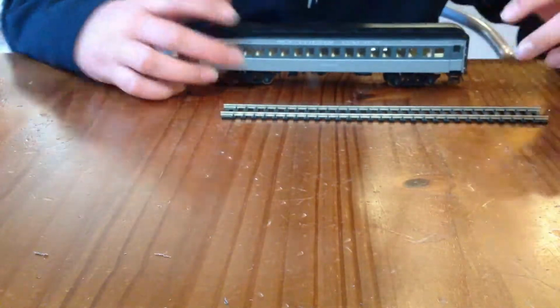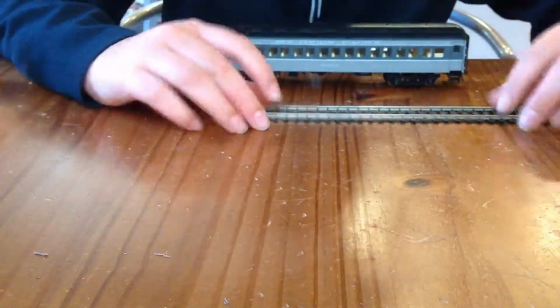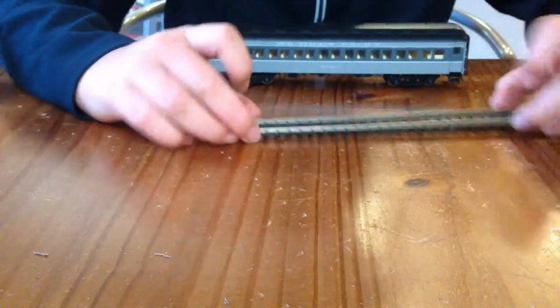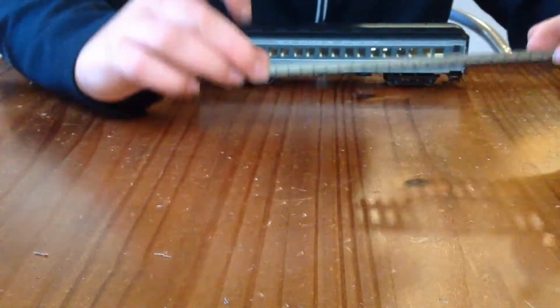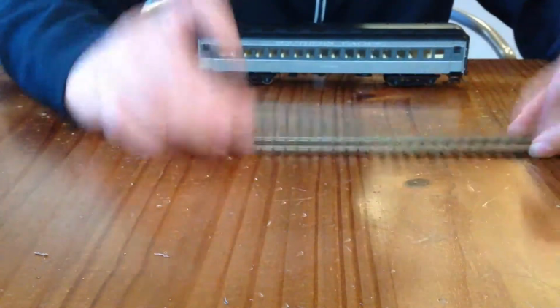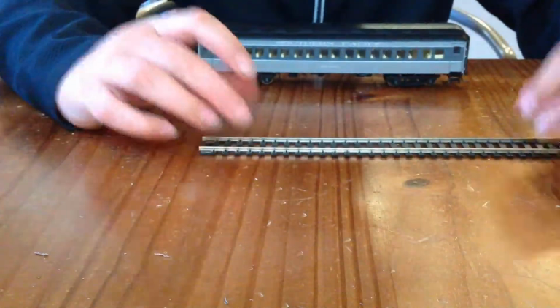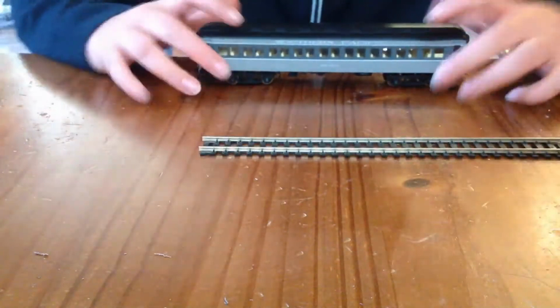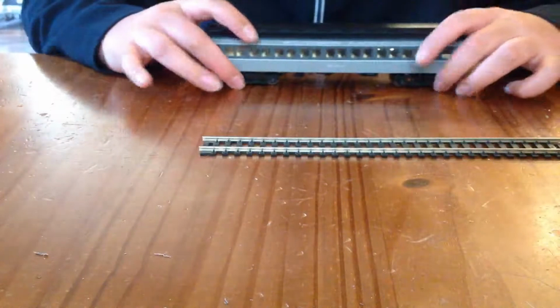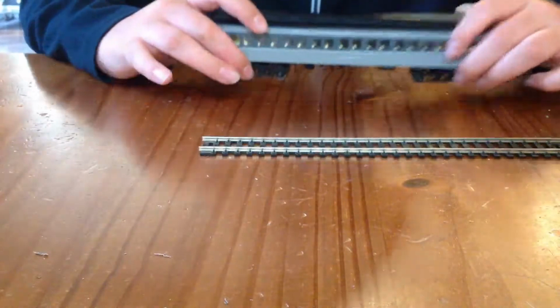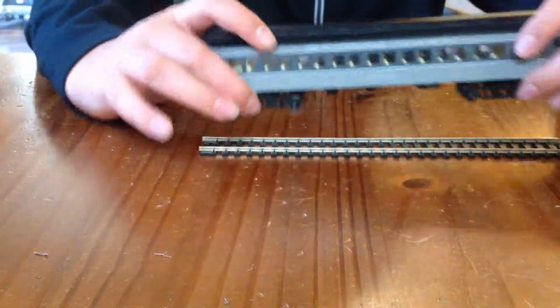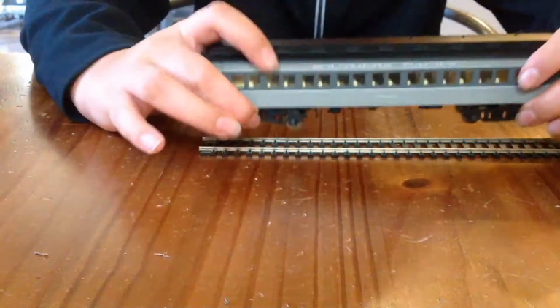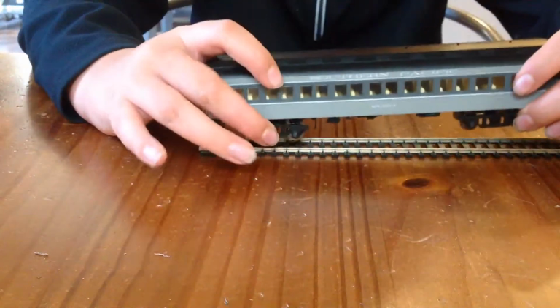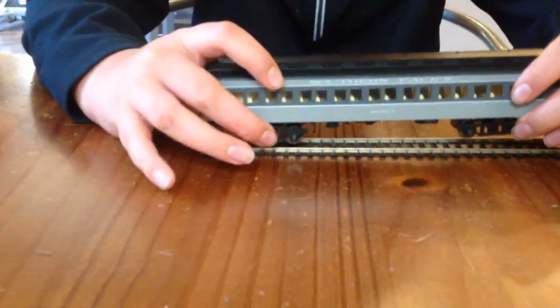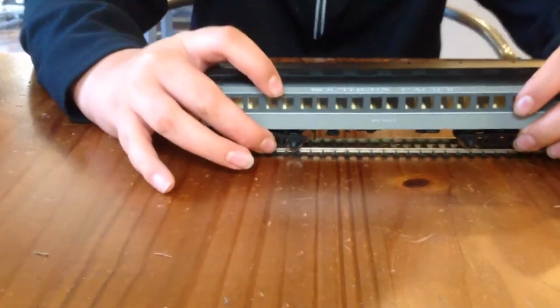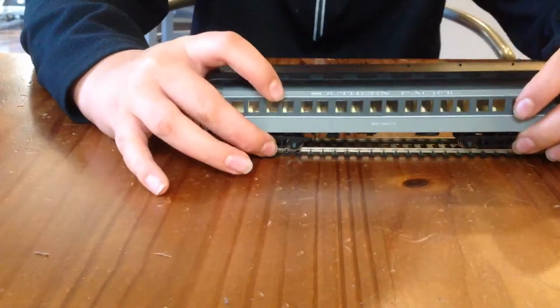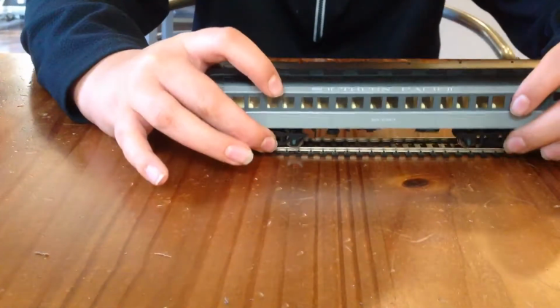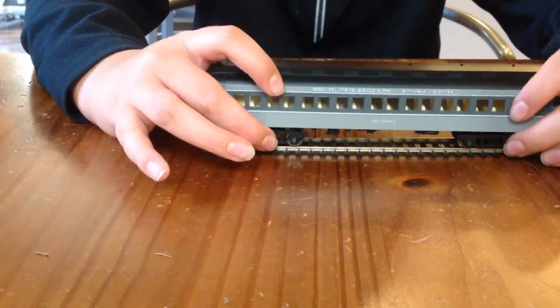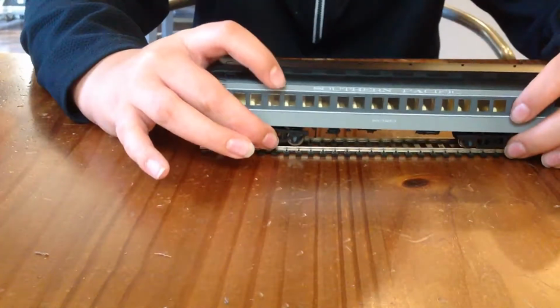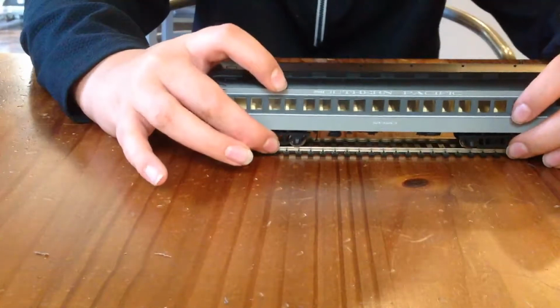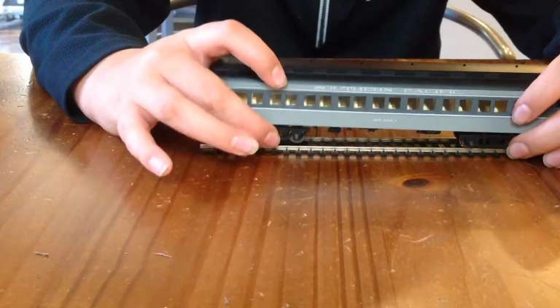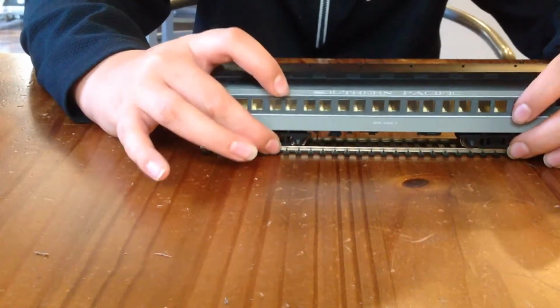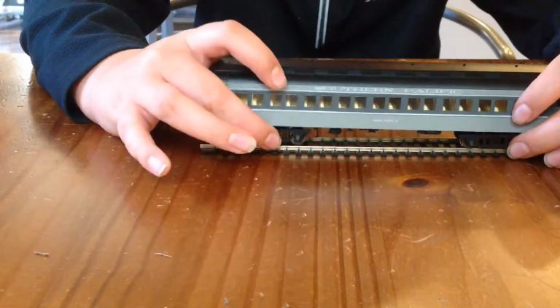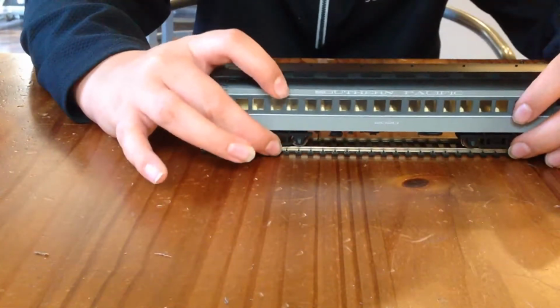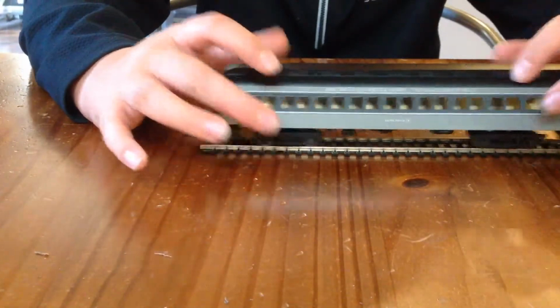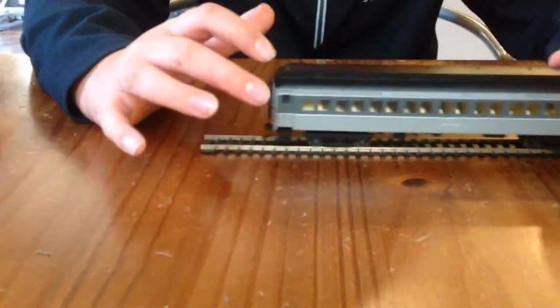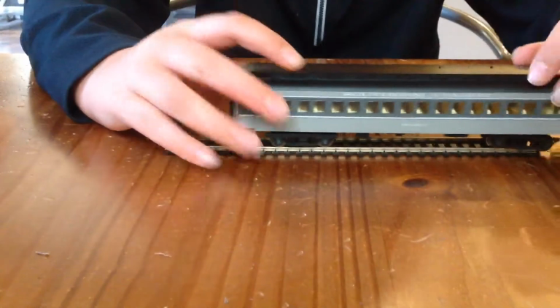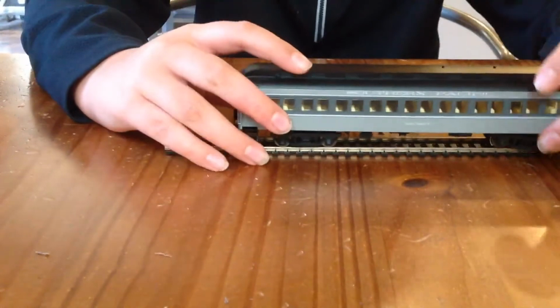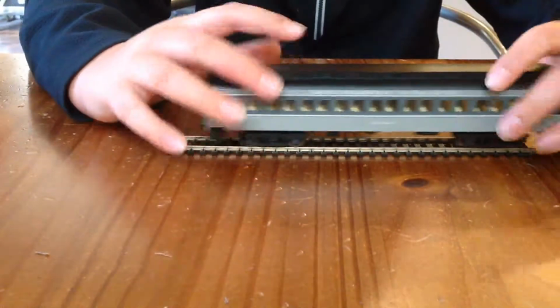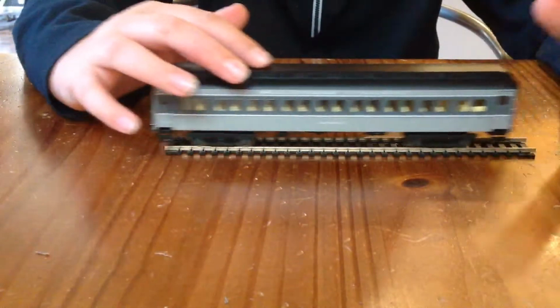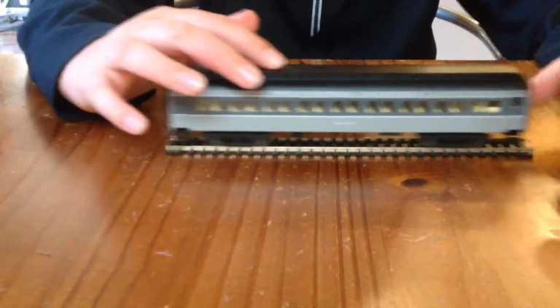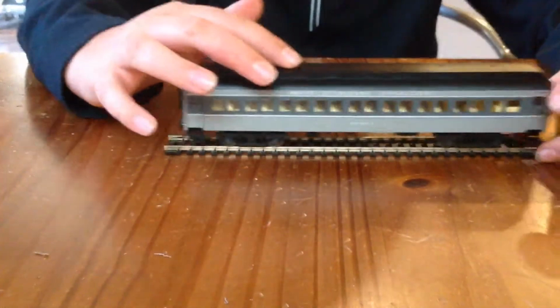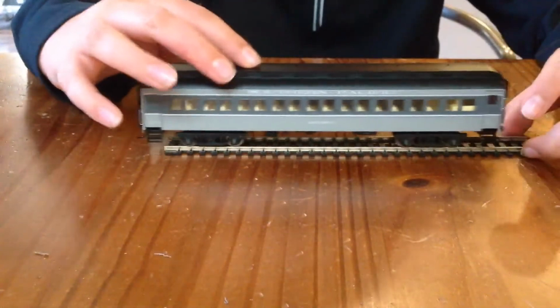Now I have an HO scale track here. Obviously it fits because it's HO scale. It drives very smoothly.